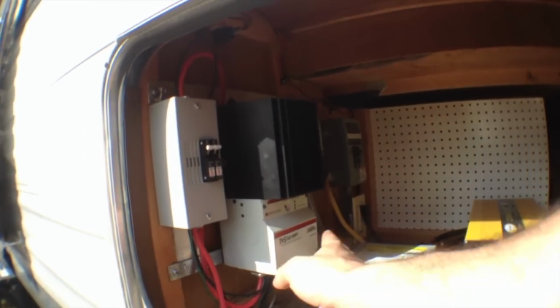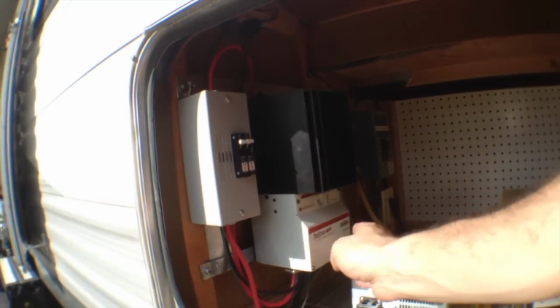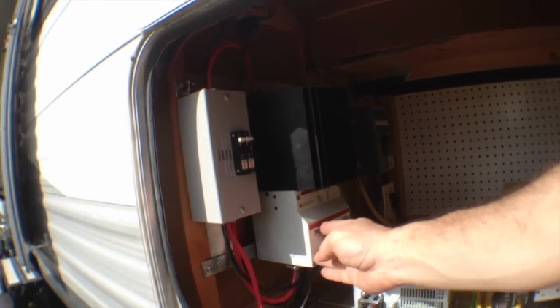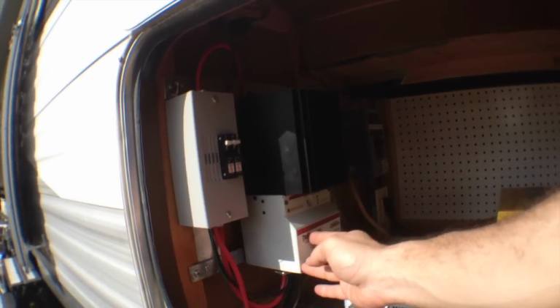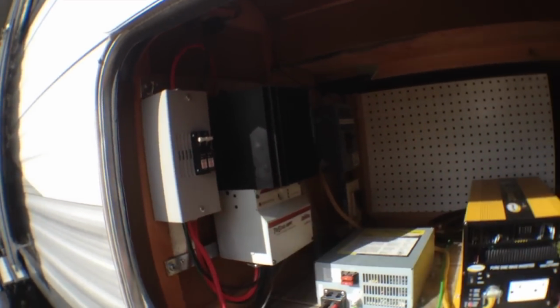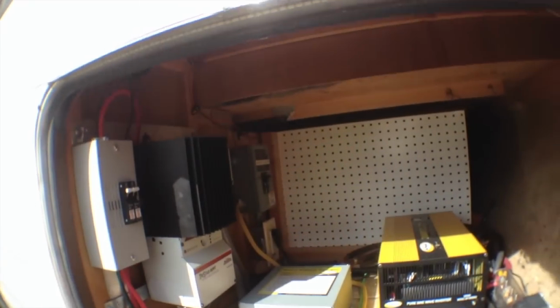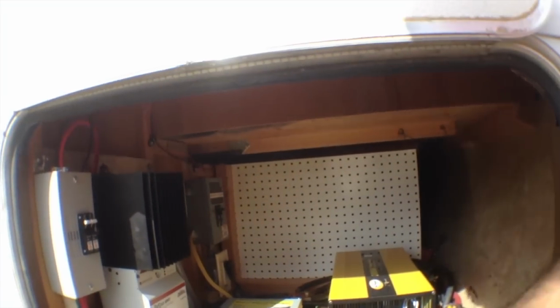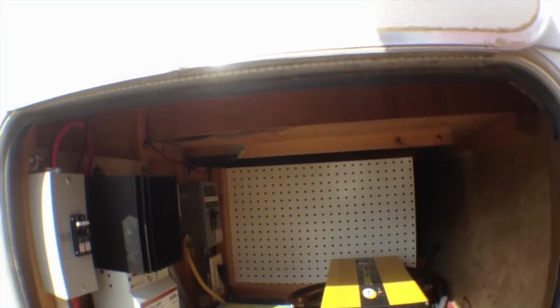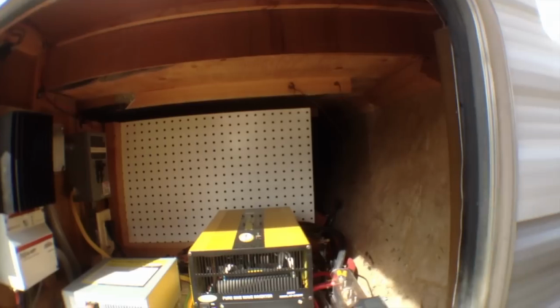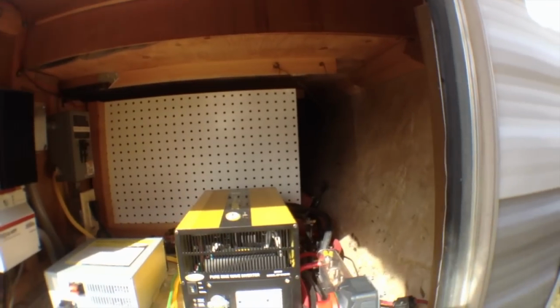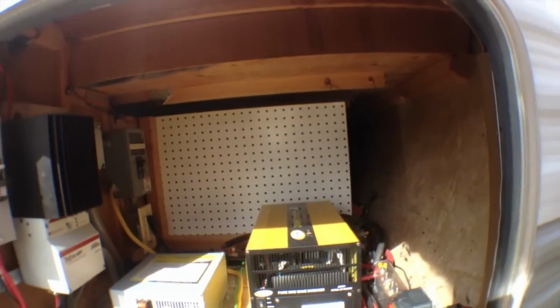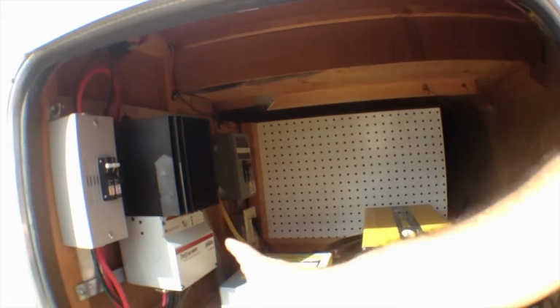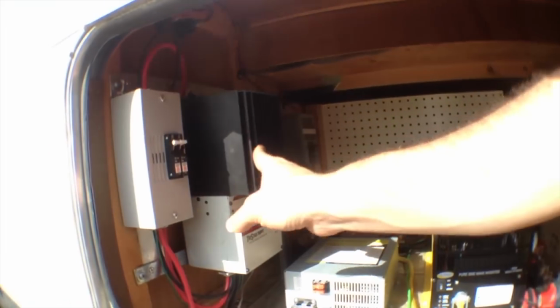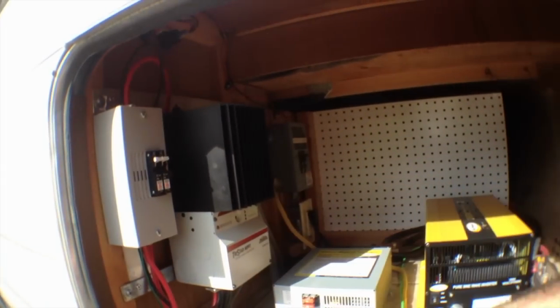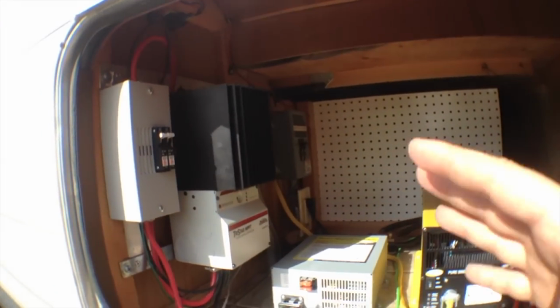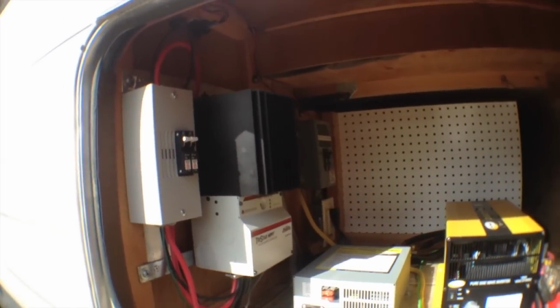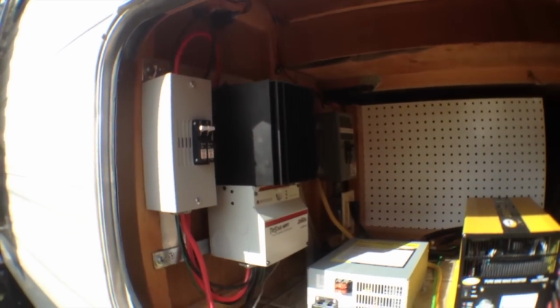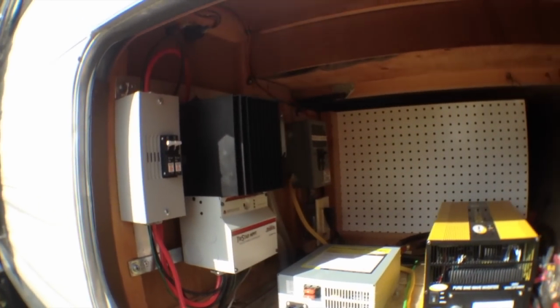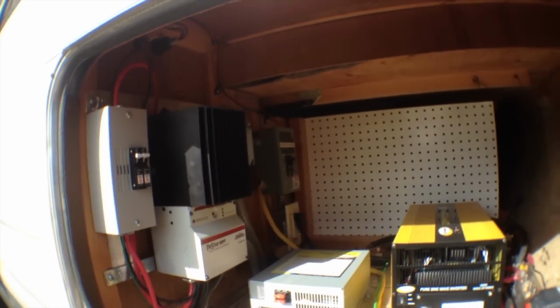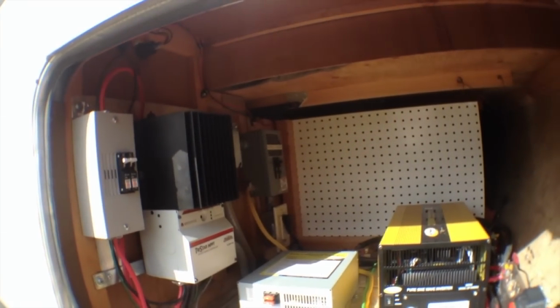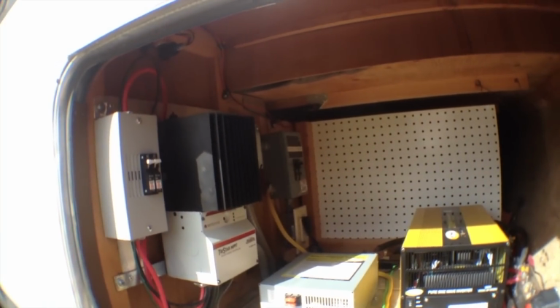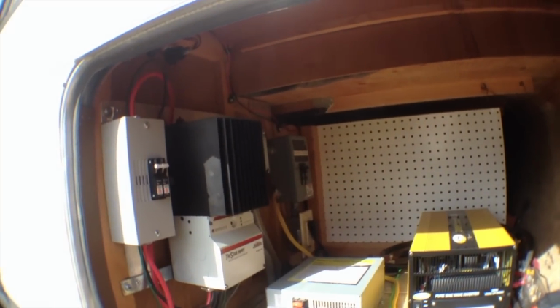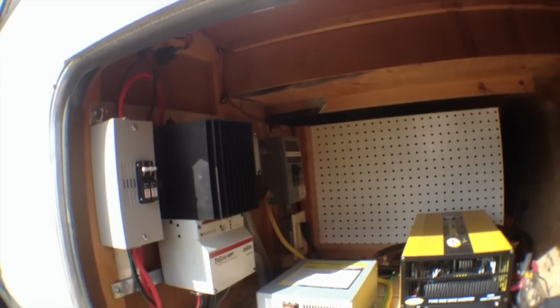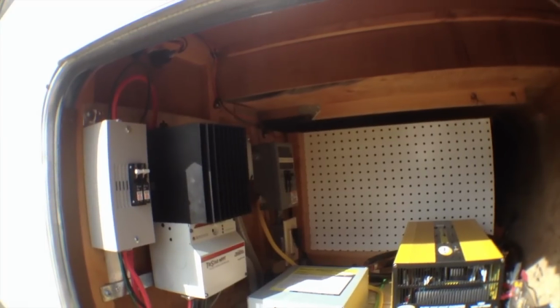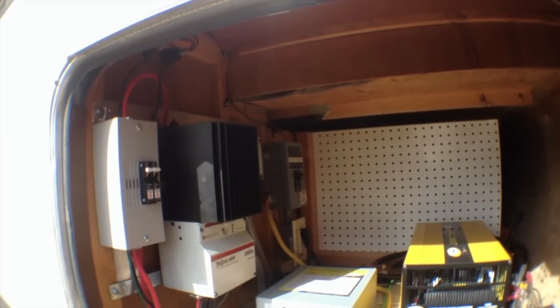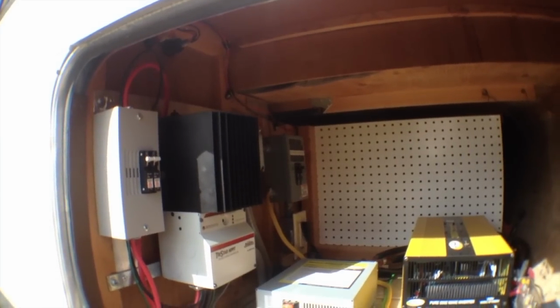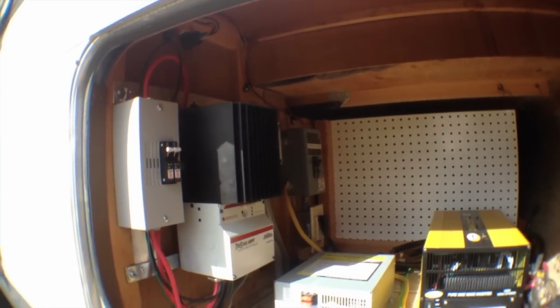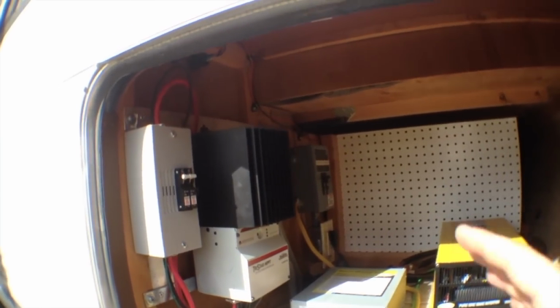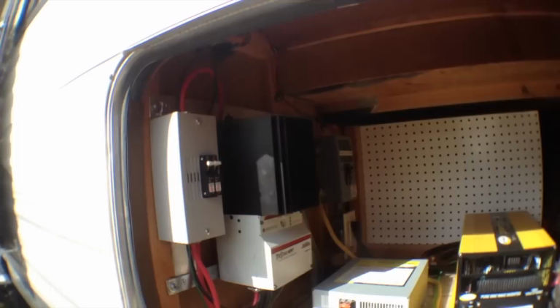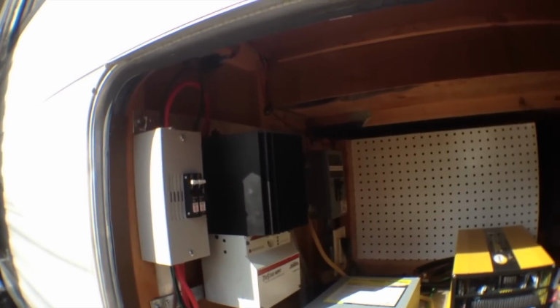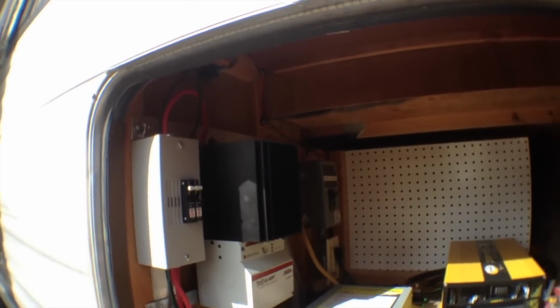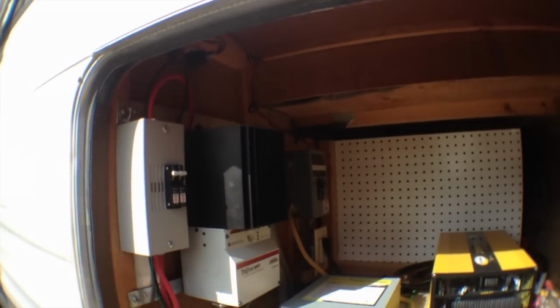So this sends power into the batteries. It regulates between different types of charge cycles, charging up the batteries depending on how full they are of electrical charge - does it really smart so they last a long time.